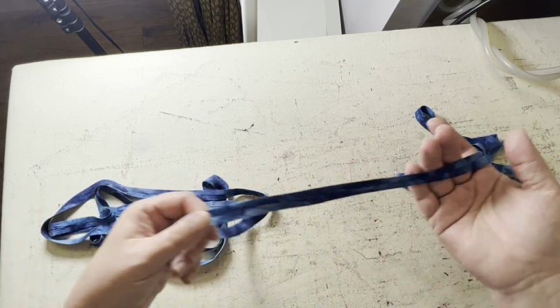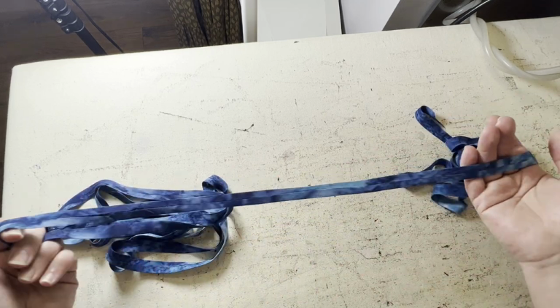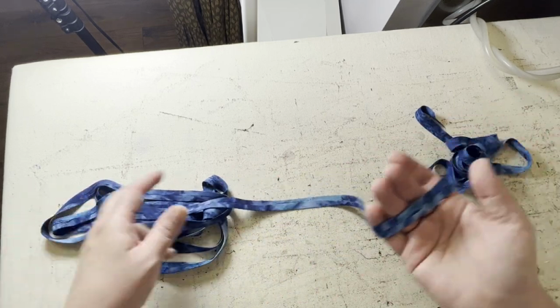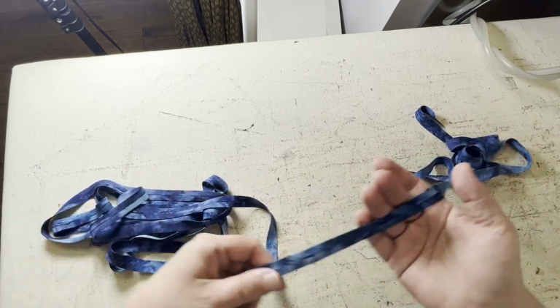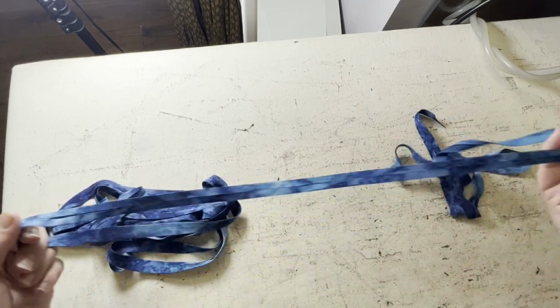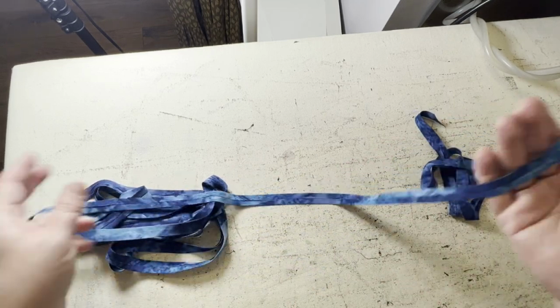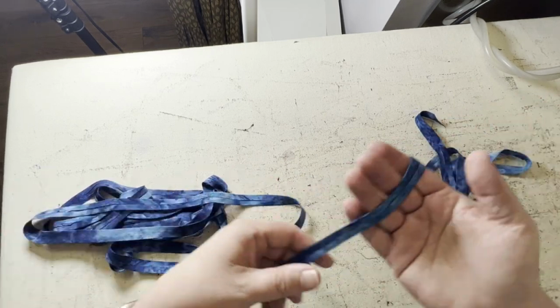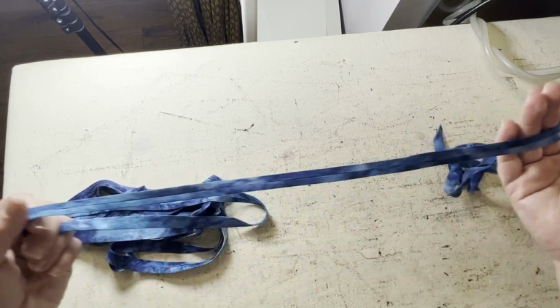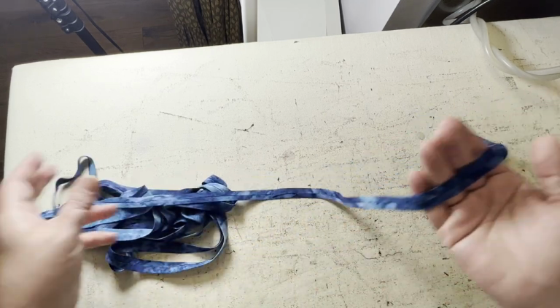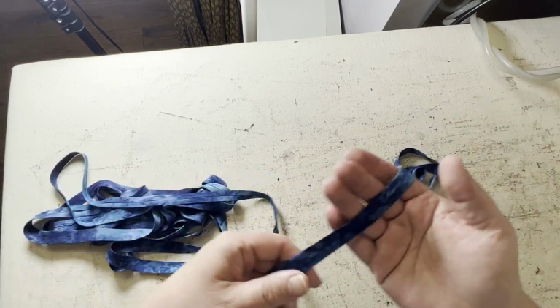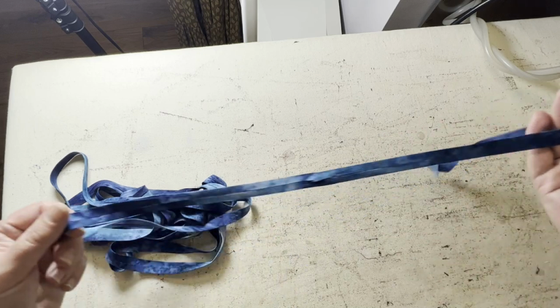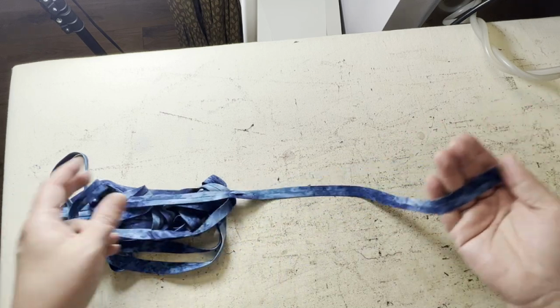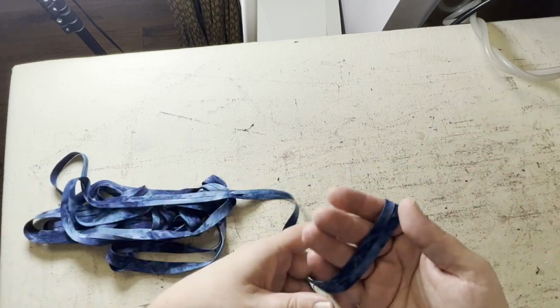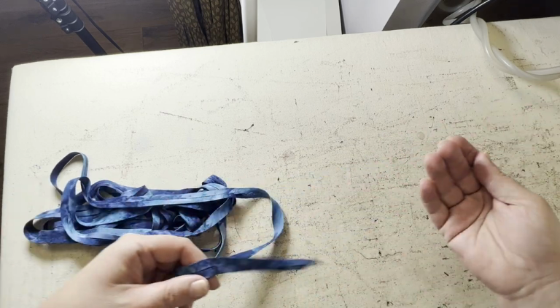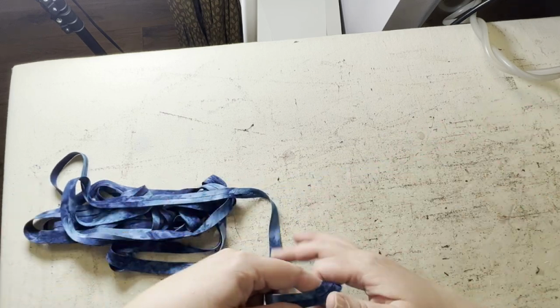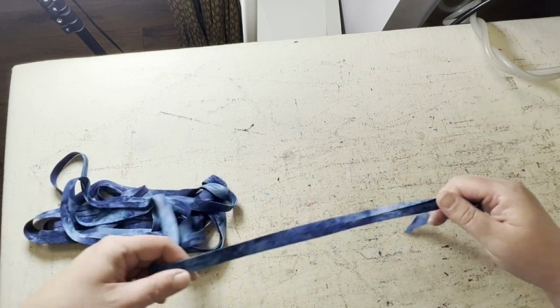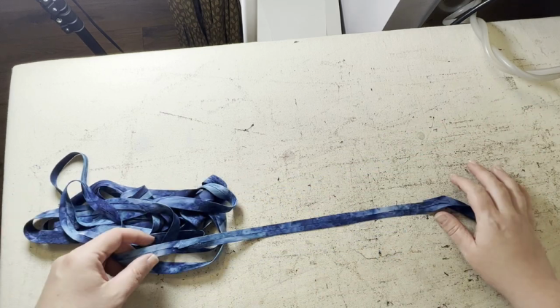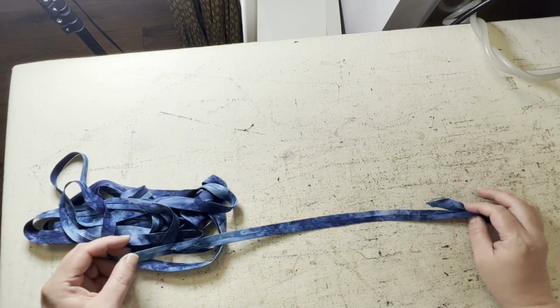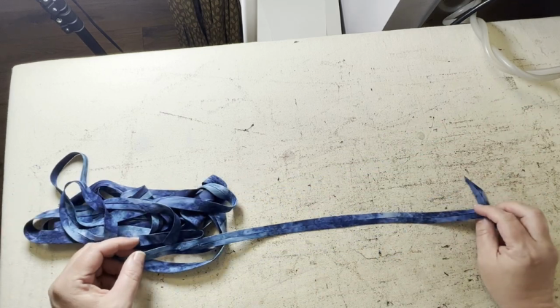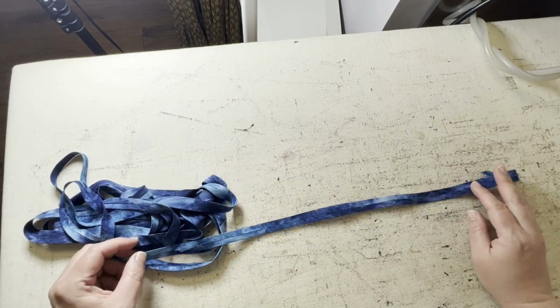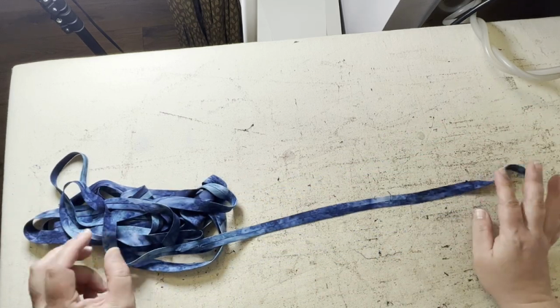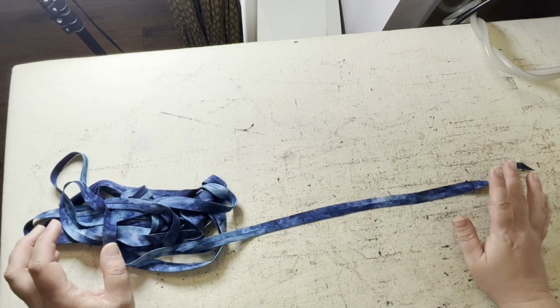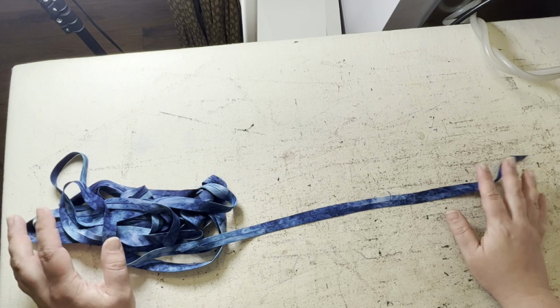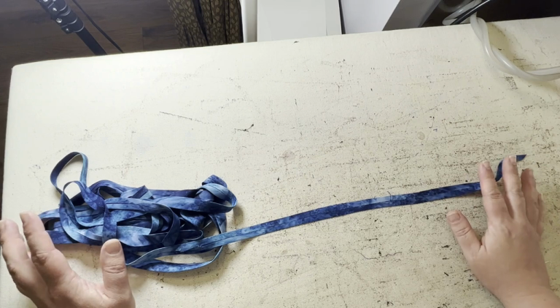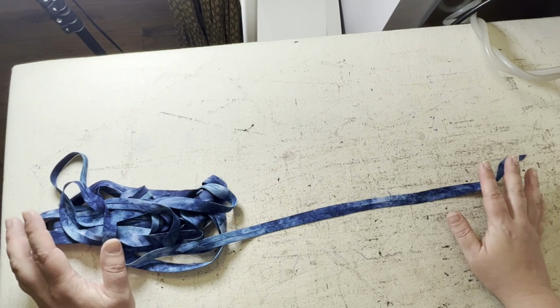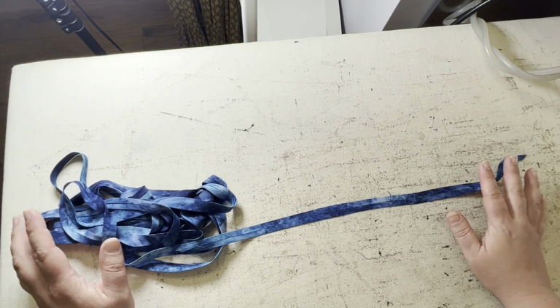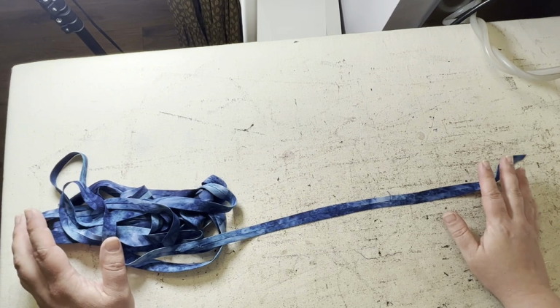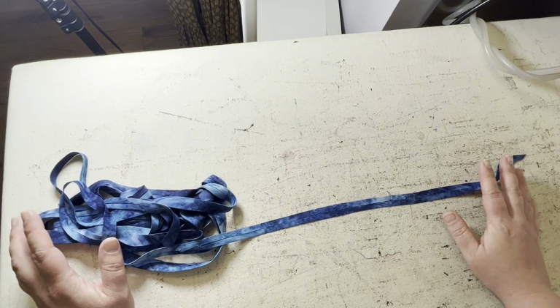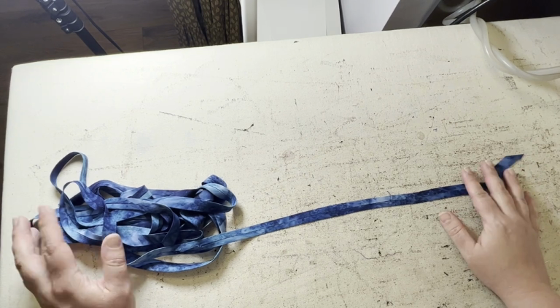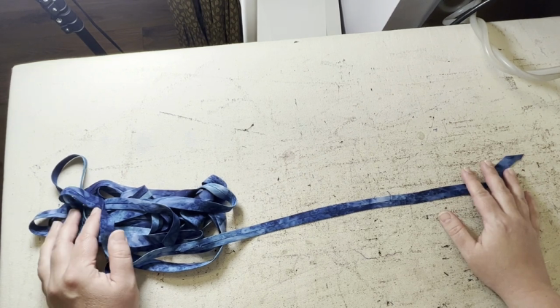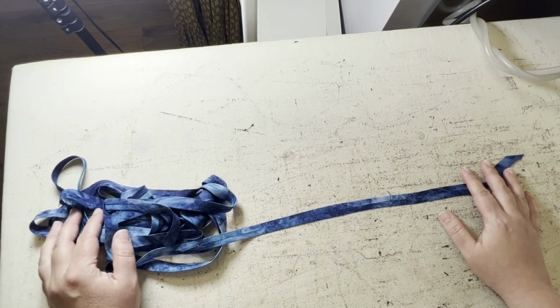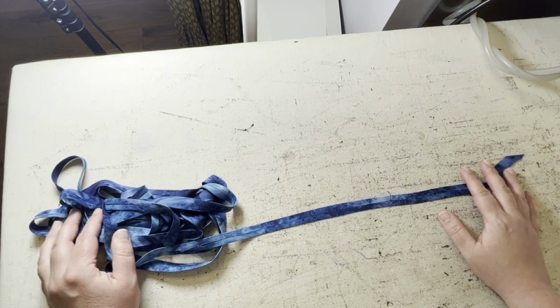That is pretty amazing. So now what we're going to do is actually sew this to the armhole — and I'll also show you how I do the hem. So I'll meet you back at the sewing machine.